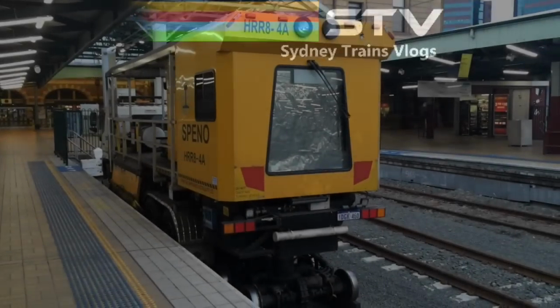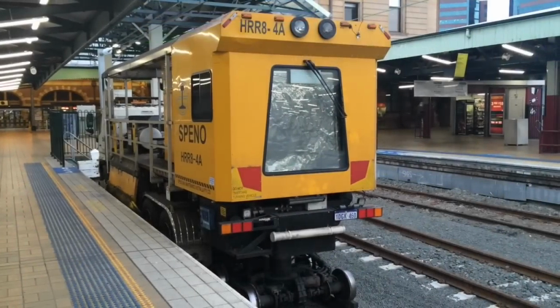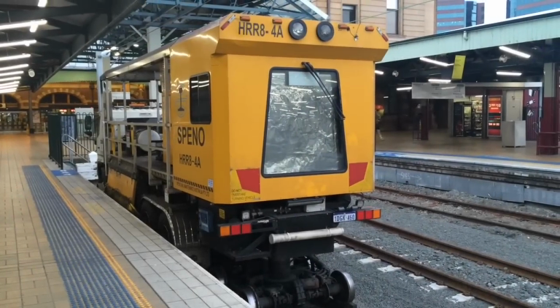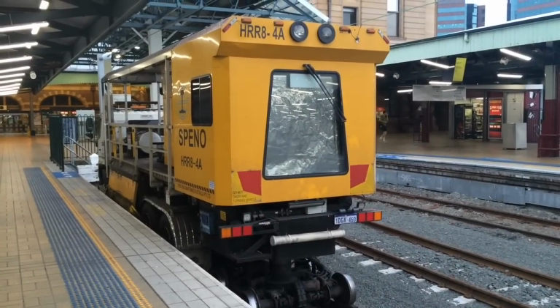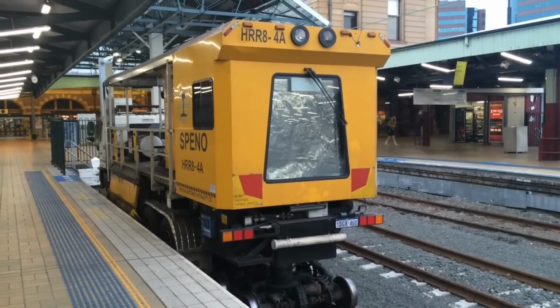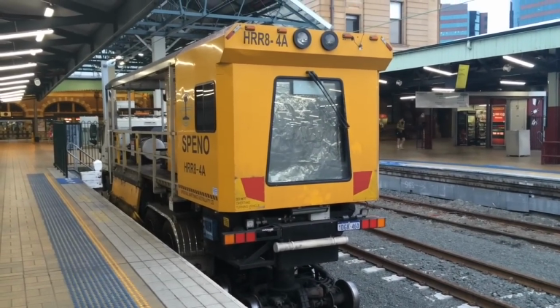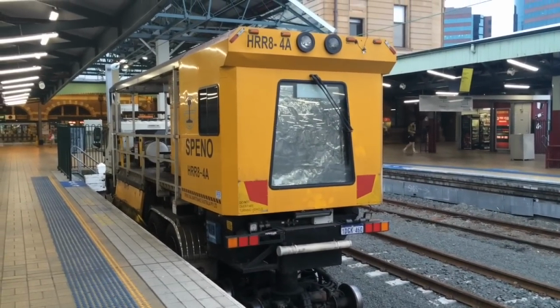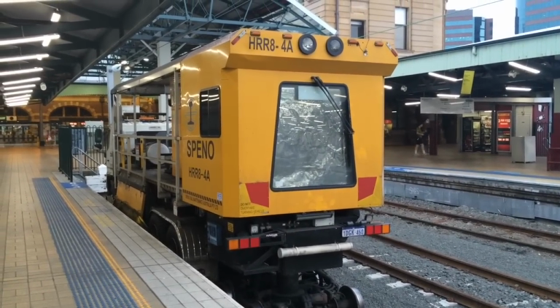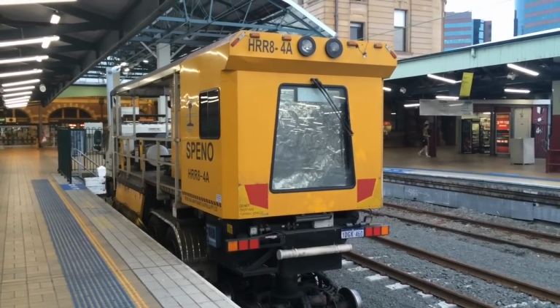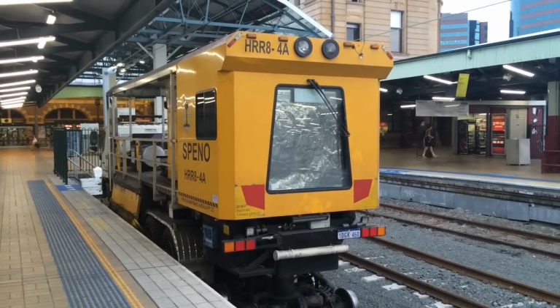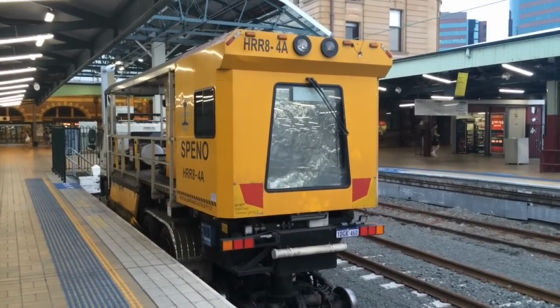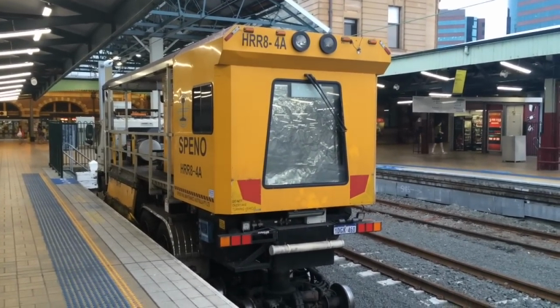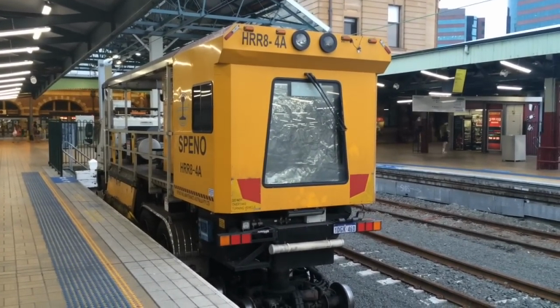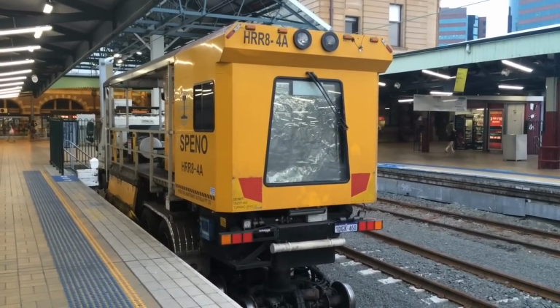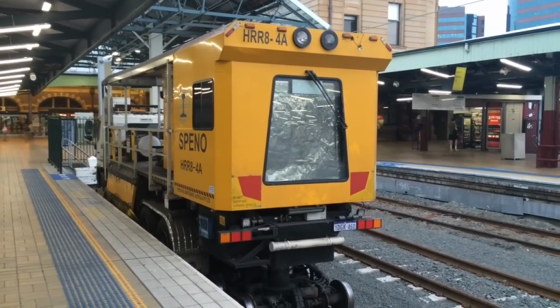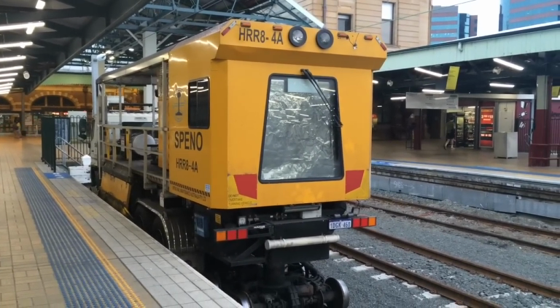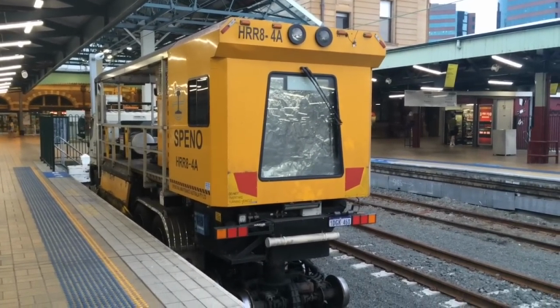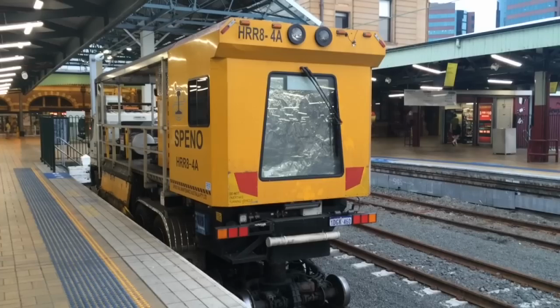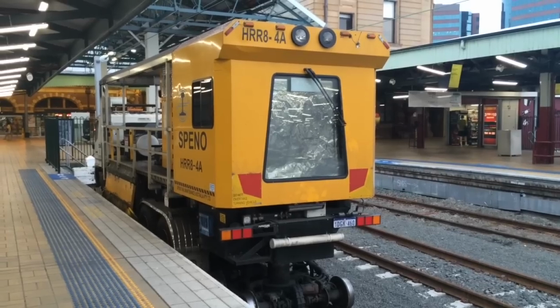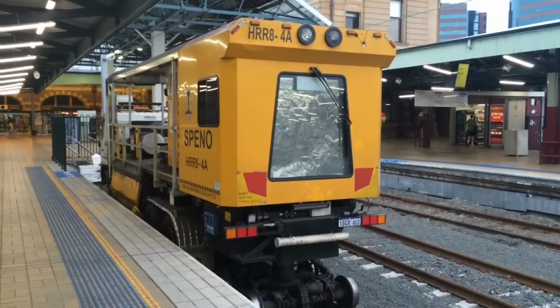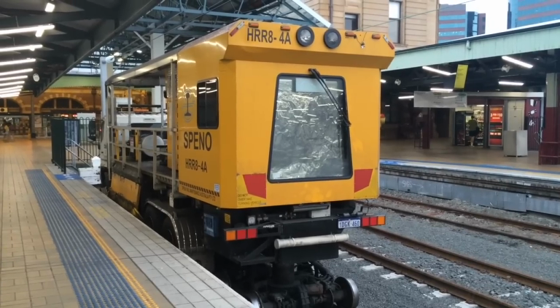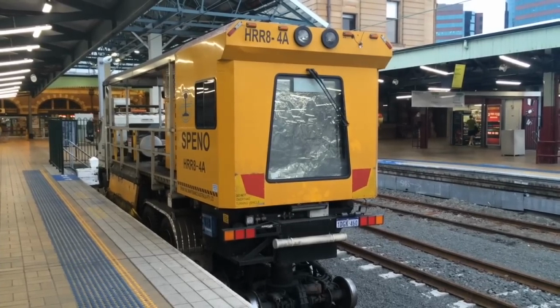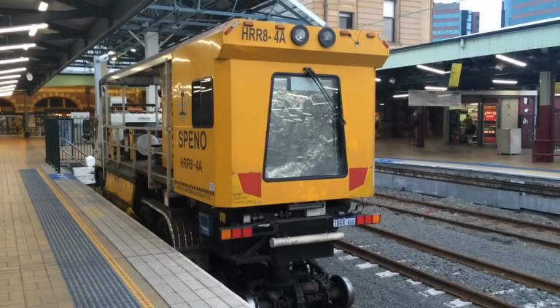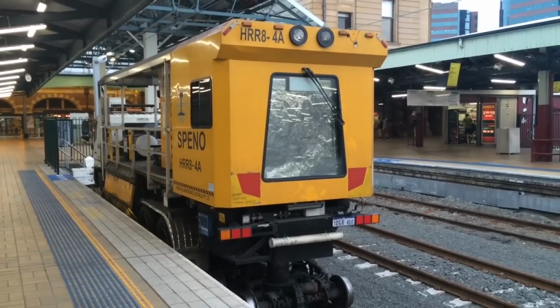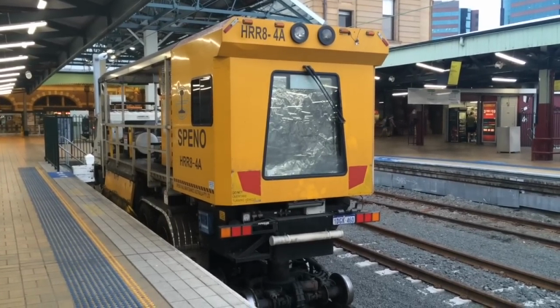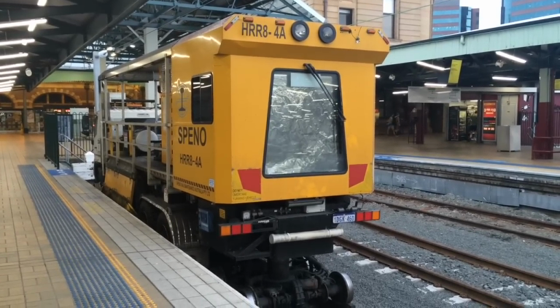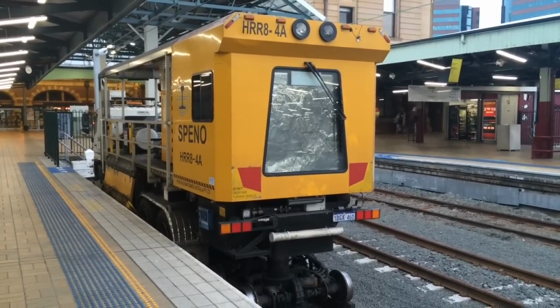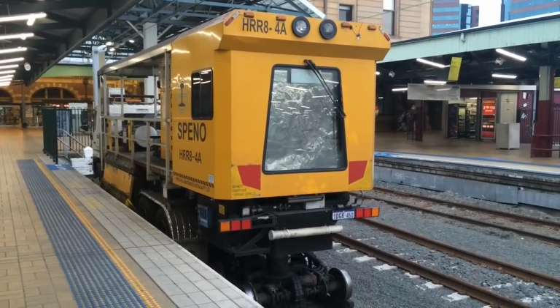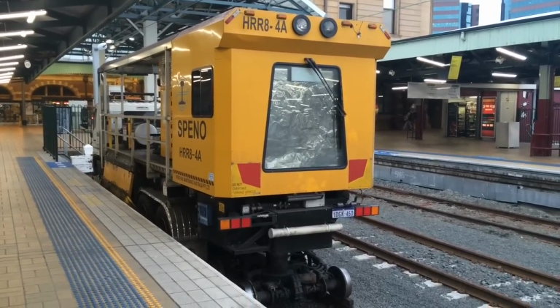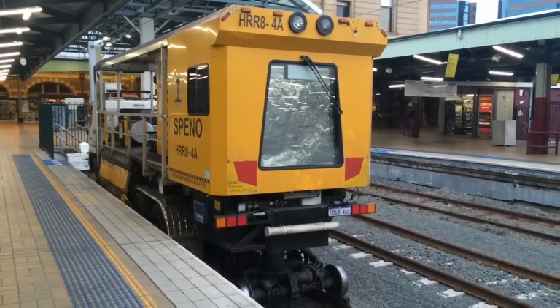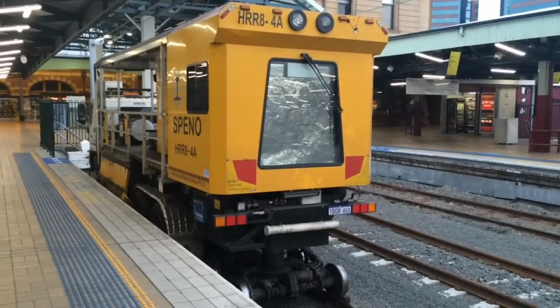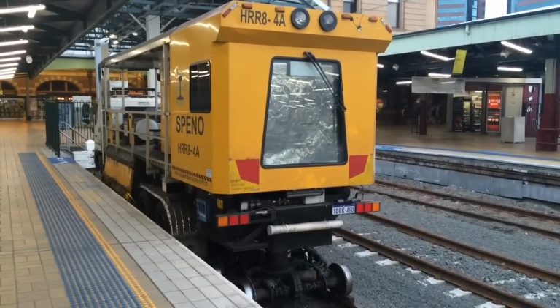Hey guys, Phil here from STV Sydney Trains Vlogs. I'm here at Central, platform number 9, or Sydney Terminal platform number 9, and here we have a thing — Speno HR8-4A.